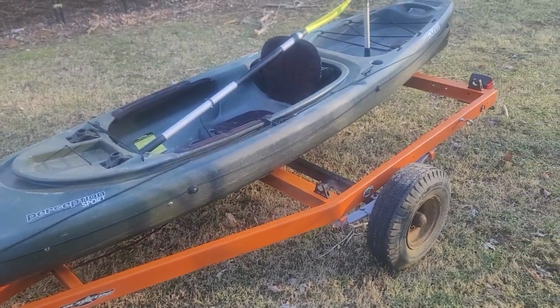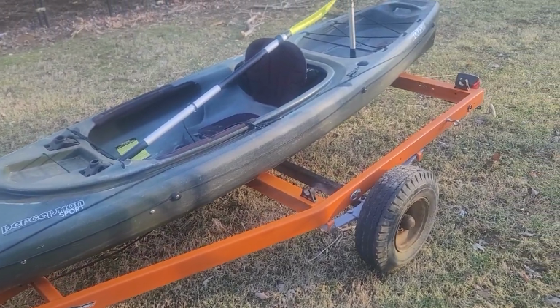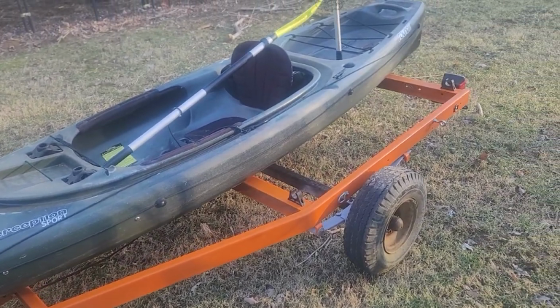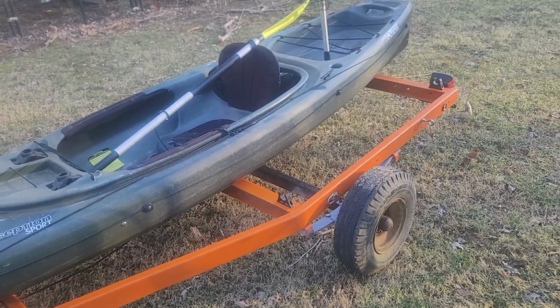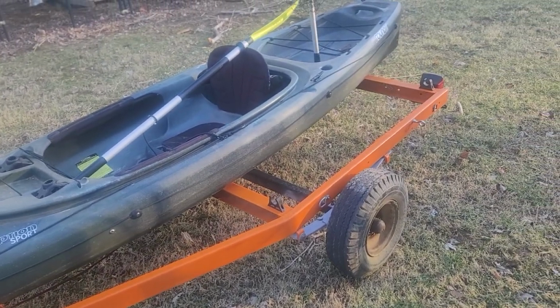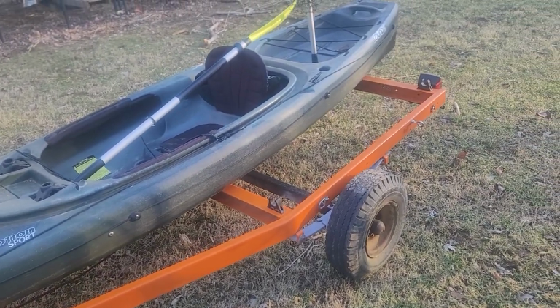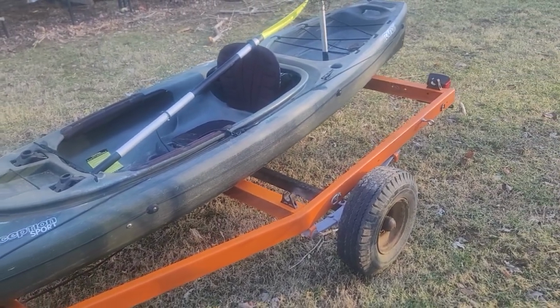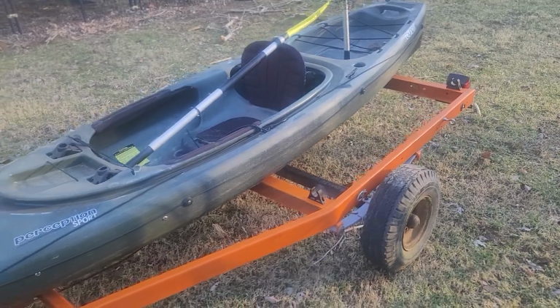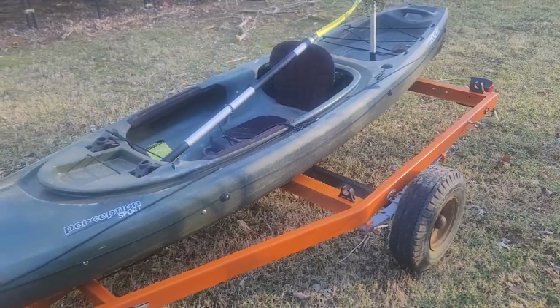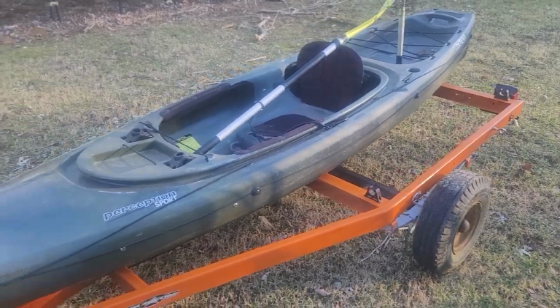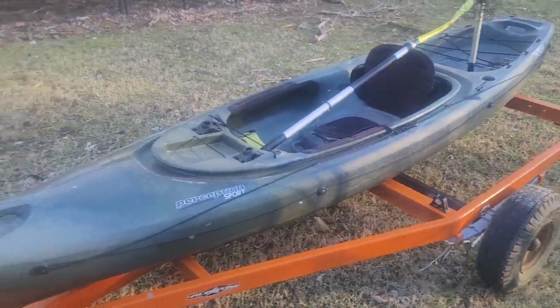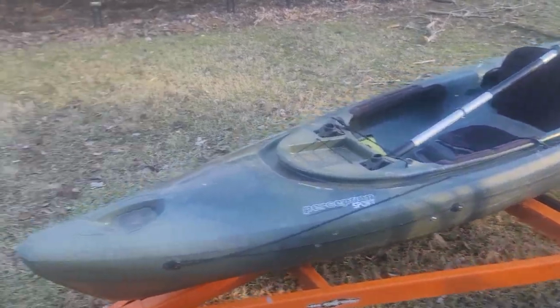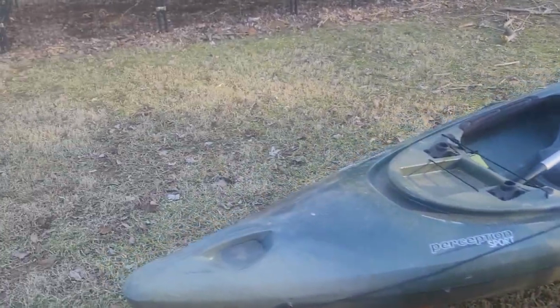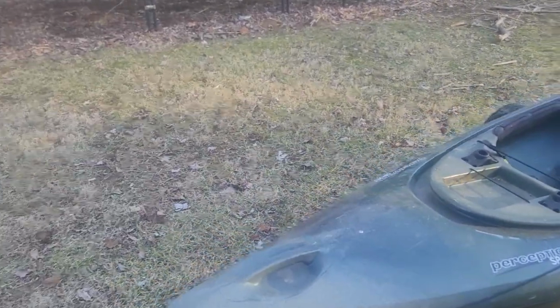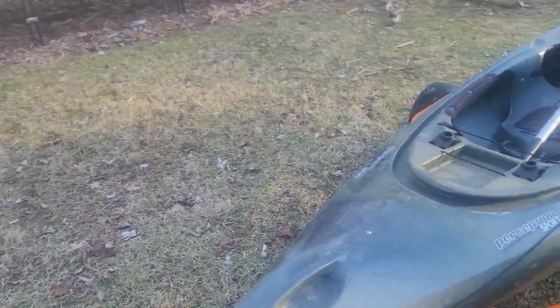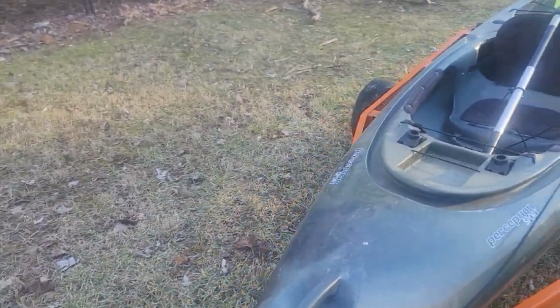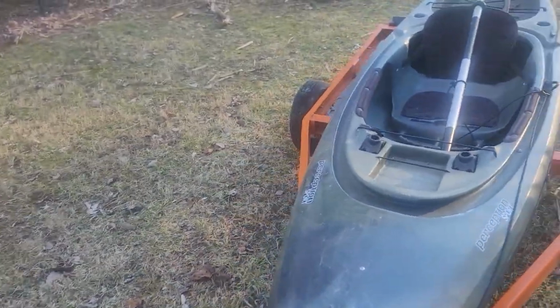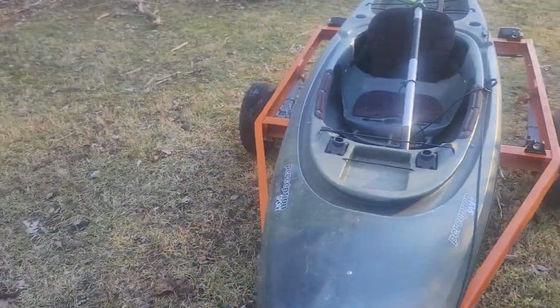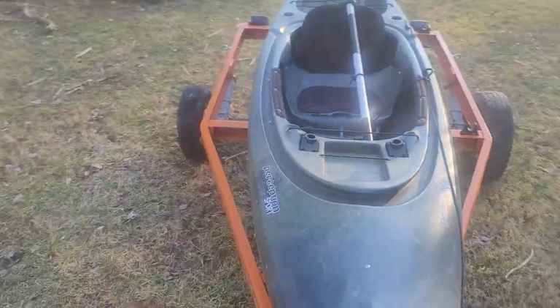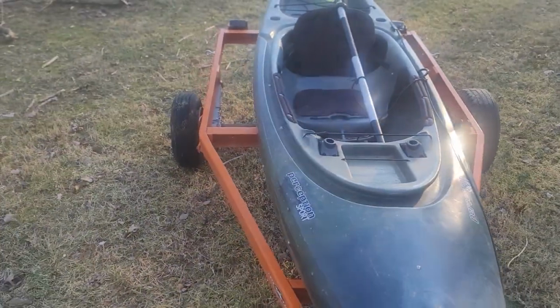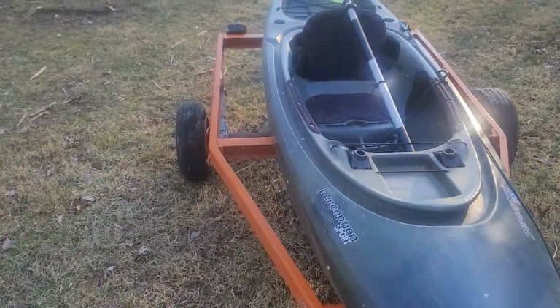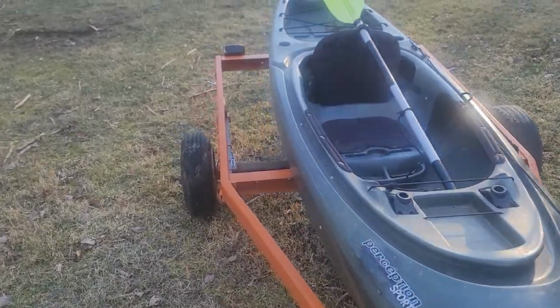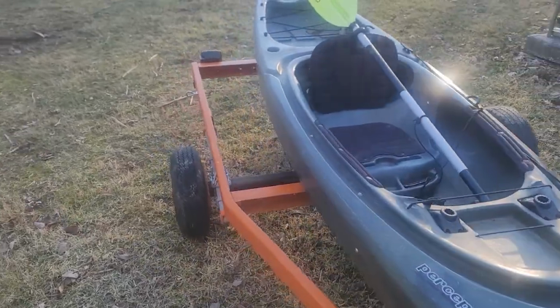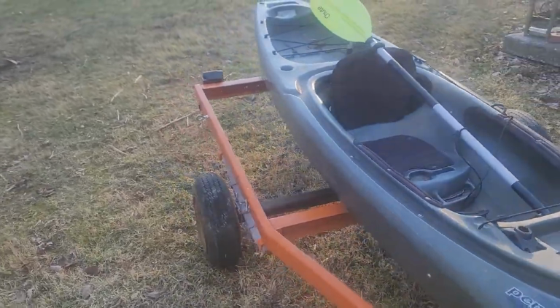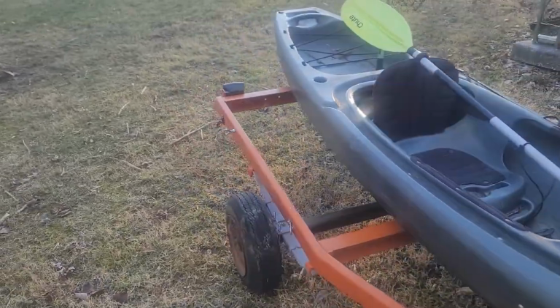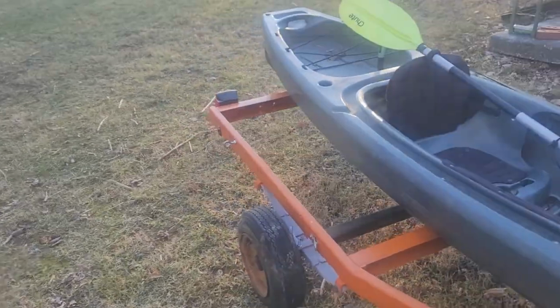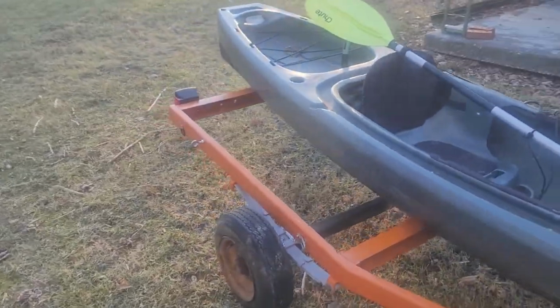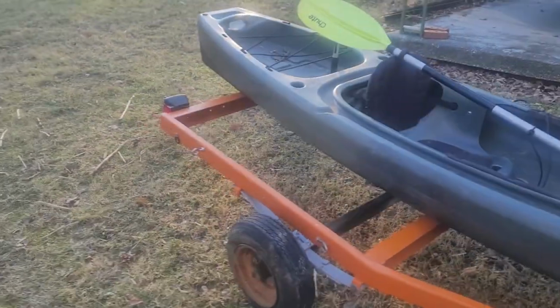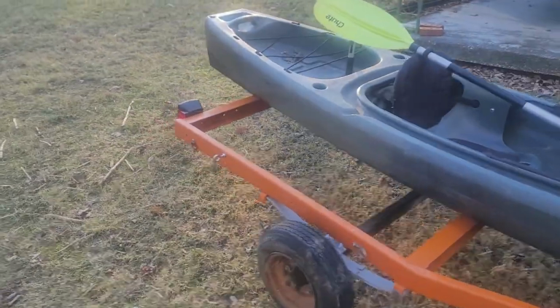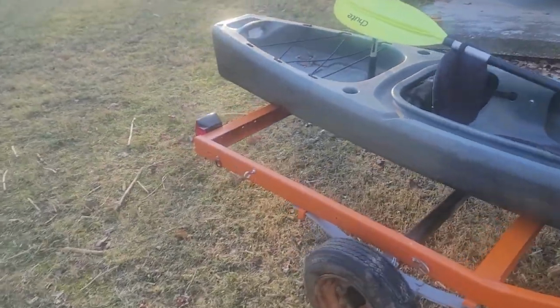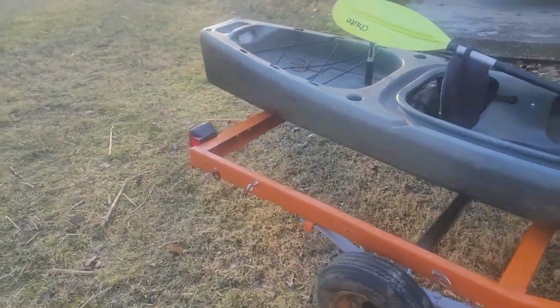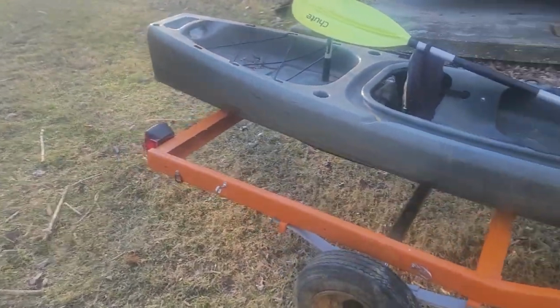Drop some comments down below, let me know what you guys think — it'll be greatly appreciated. But for now, this is a kayak trailer and we're going to start this build series with this.